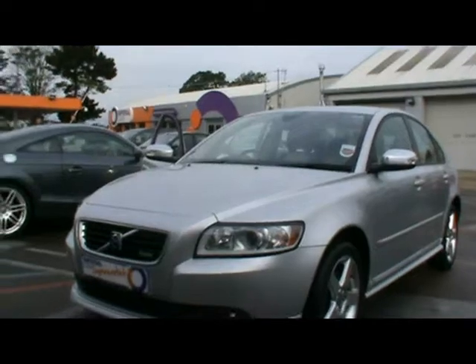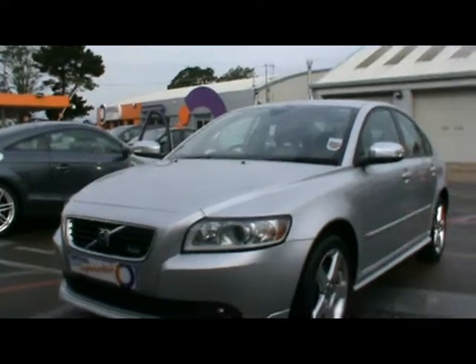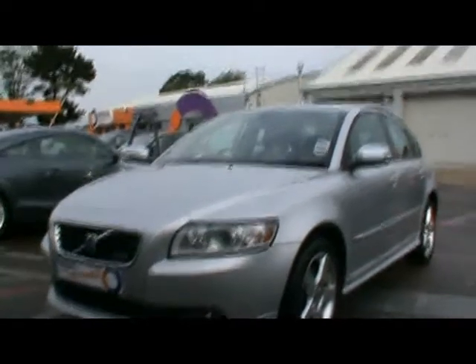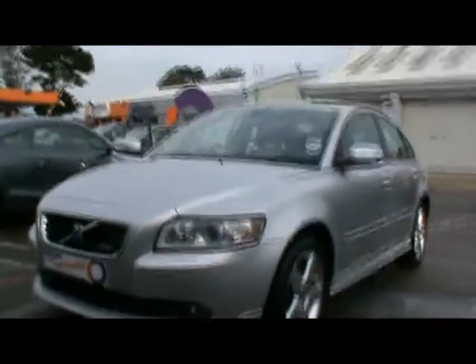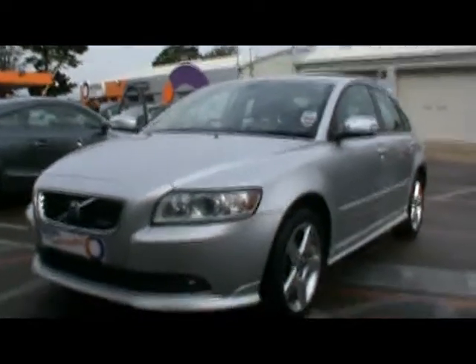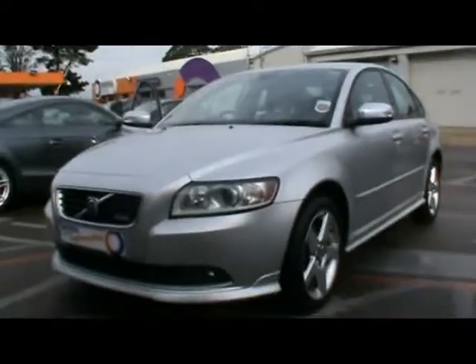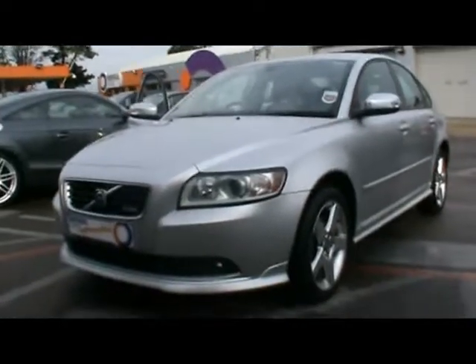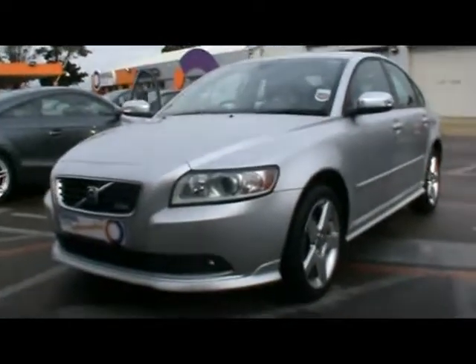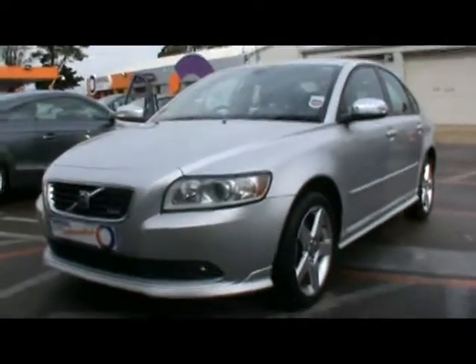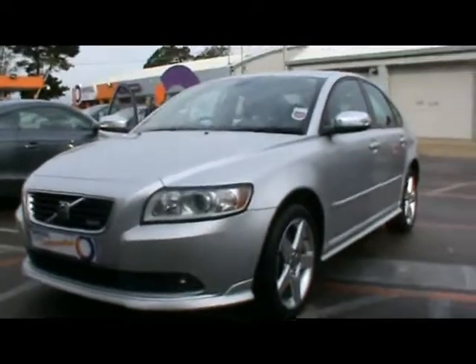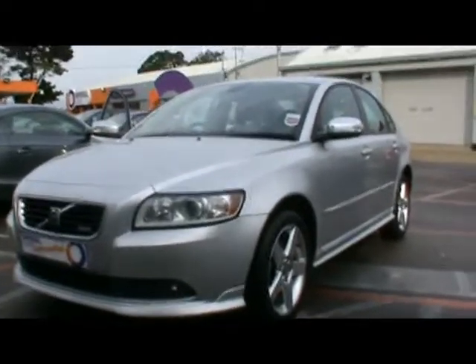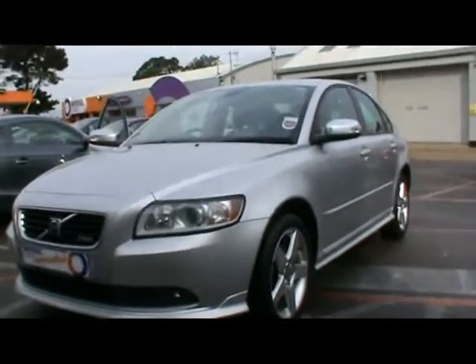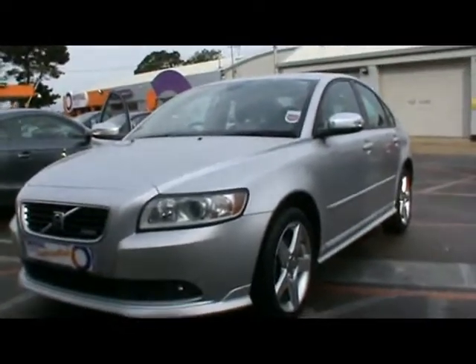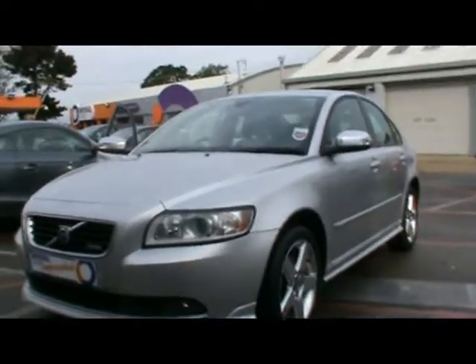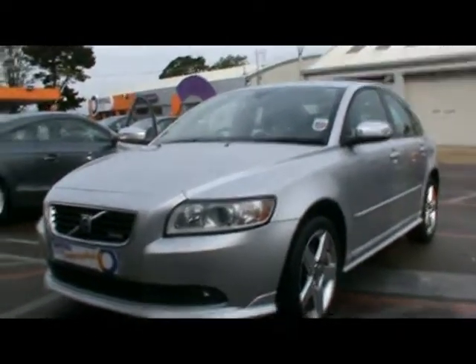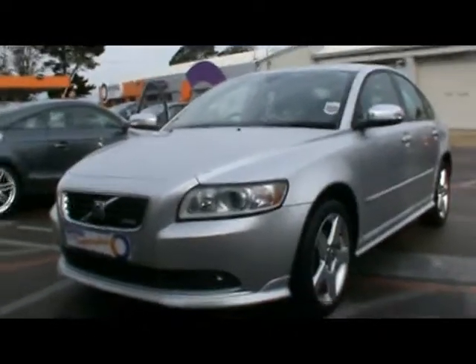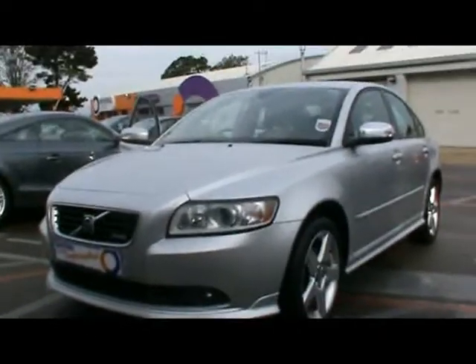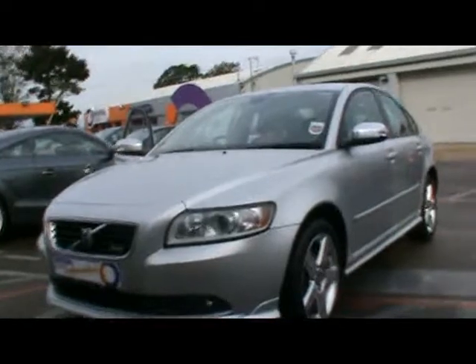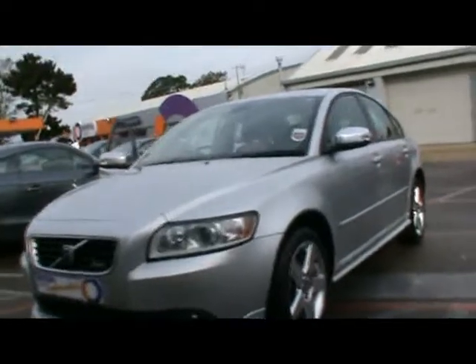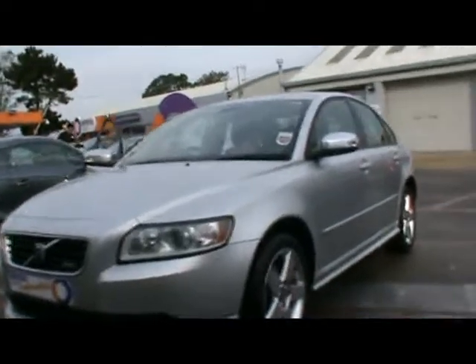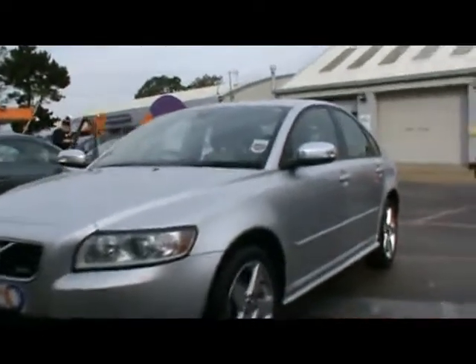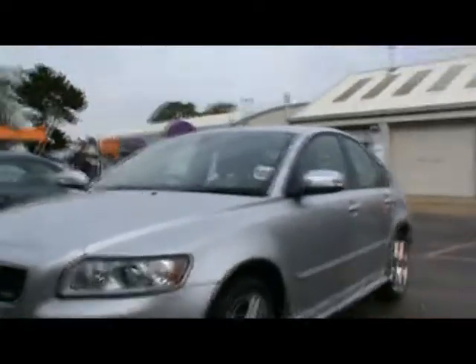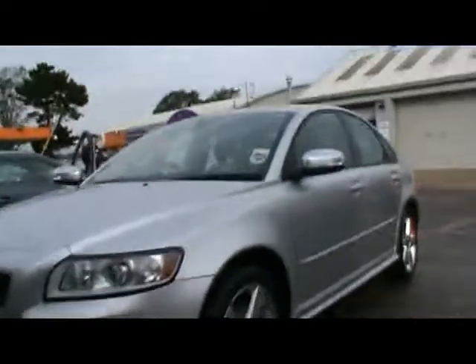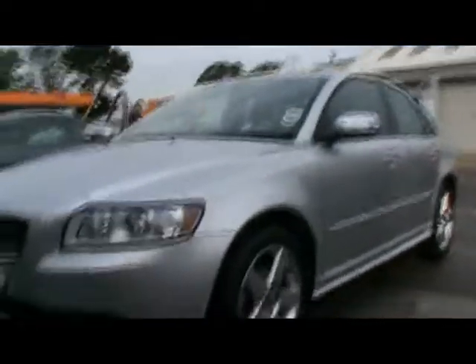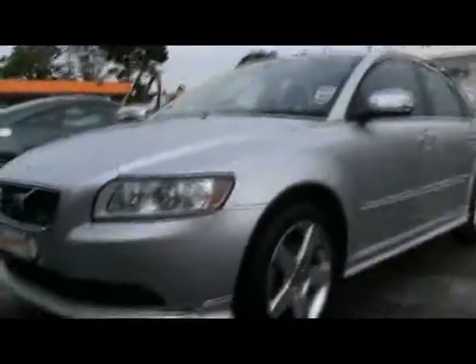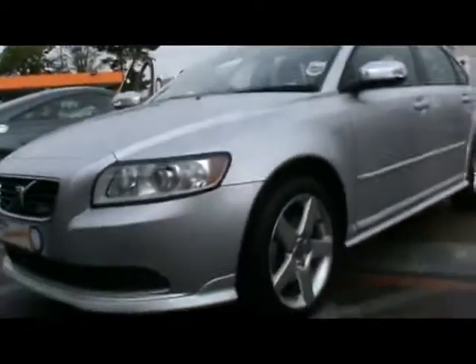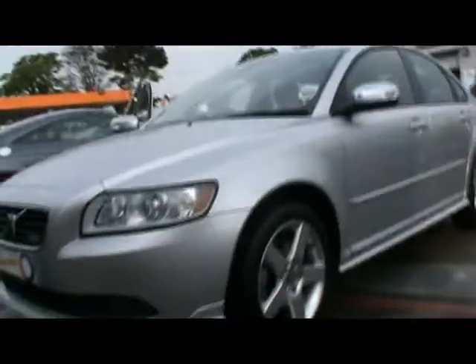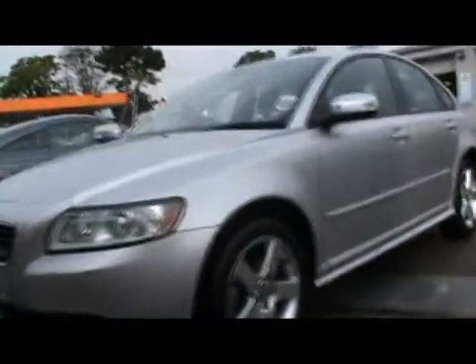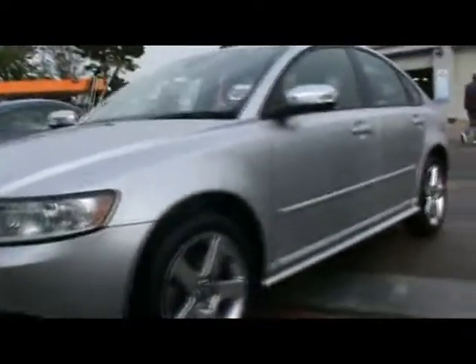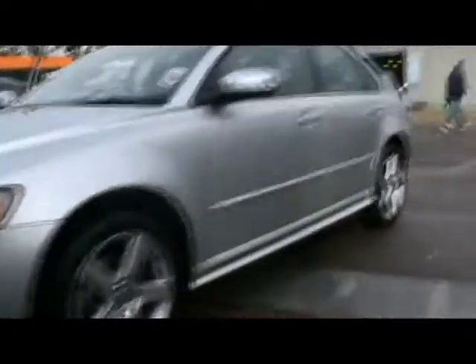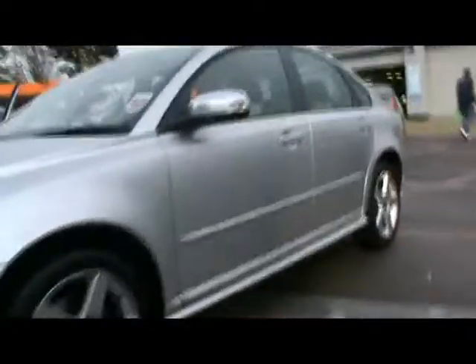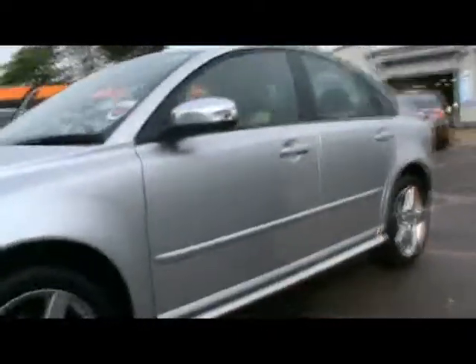Welcome to Imperial Cars. Here we have a 2008 Volvo S40 R-Design, 2.0L diesel. It's ready for a quick tour around the car to highlight some features and give you an idea of the condition as well.